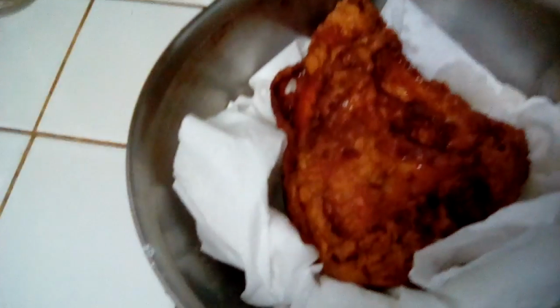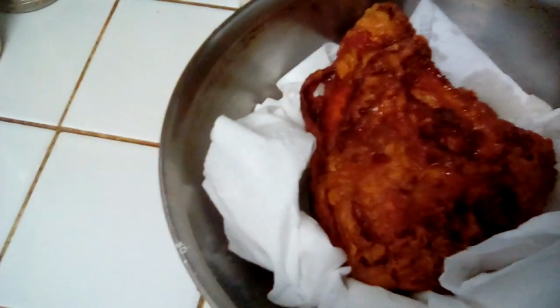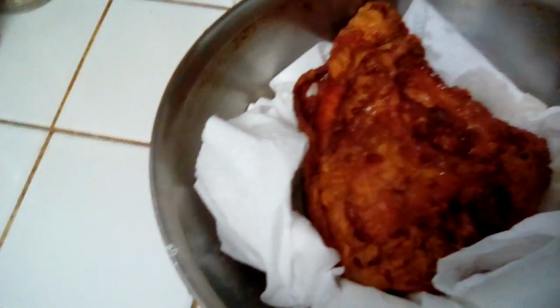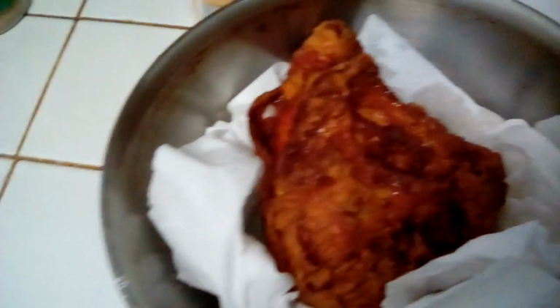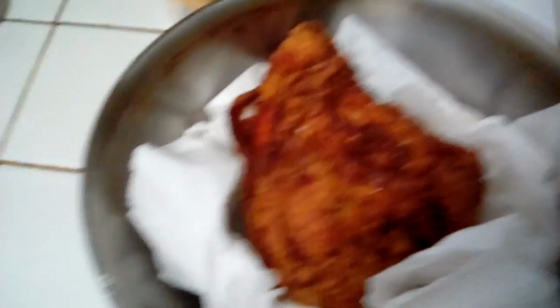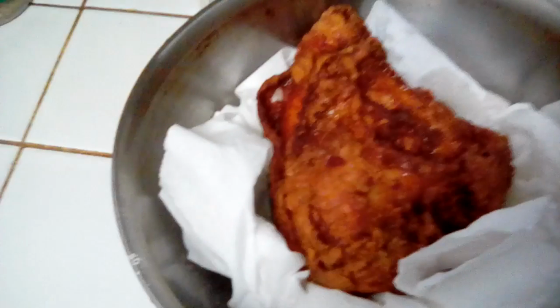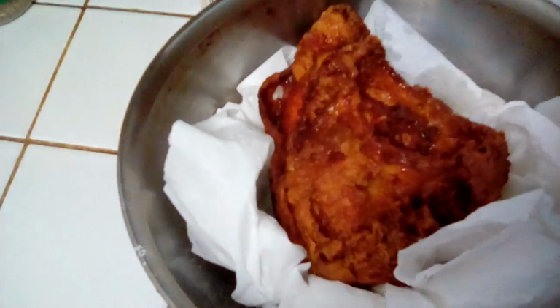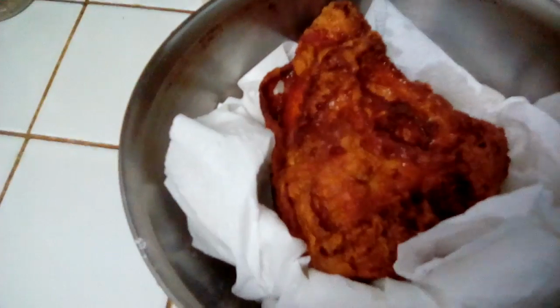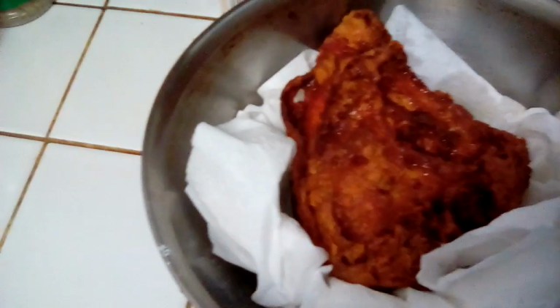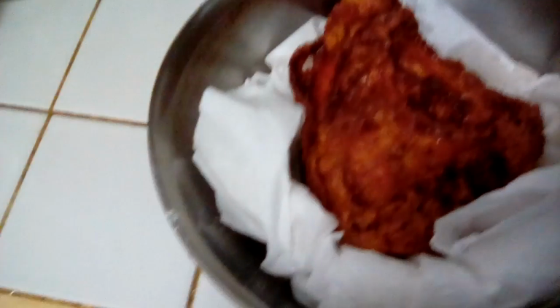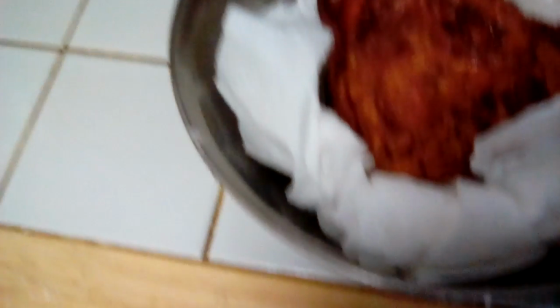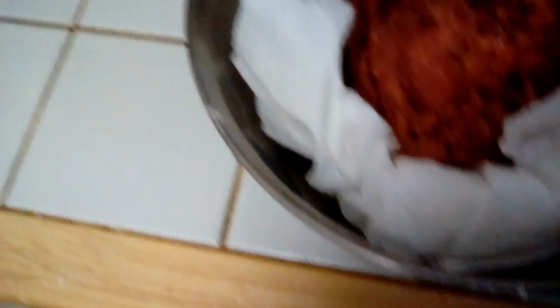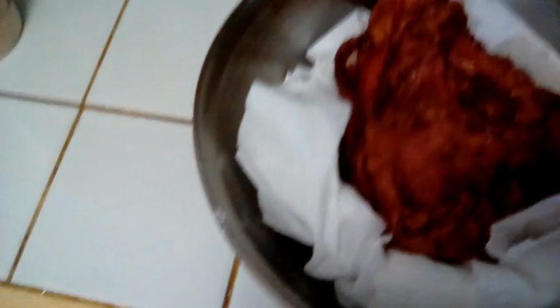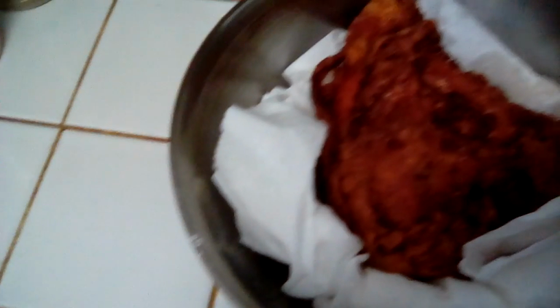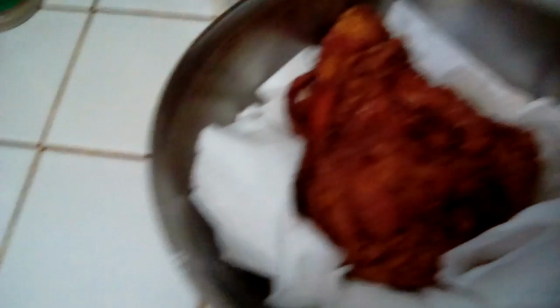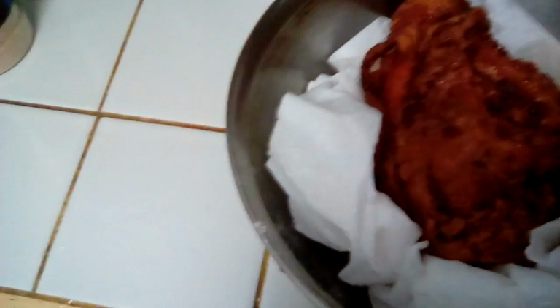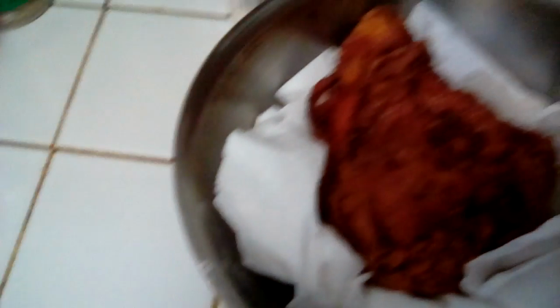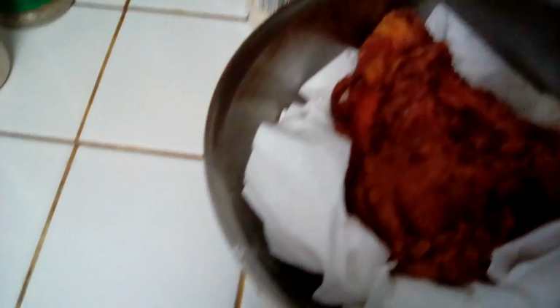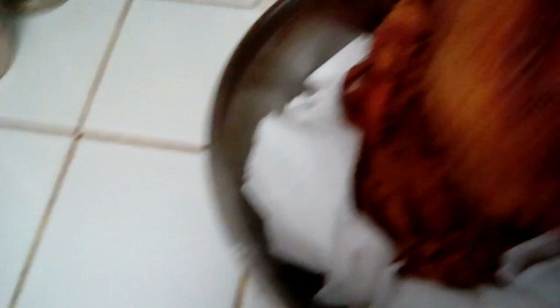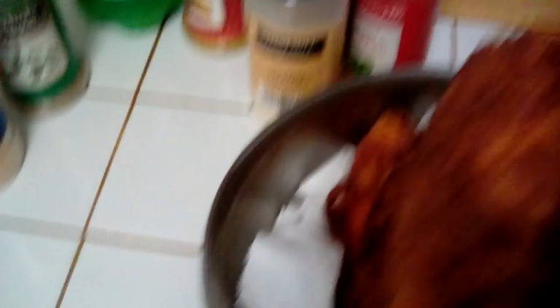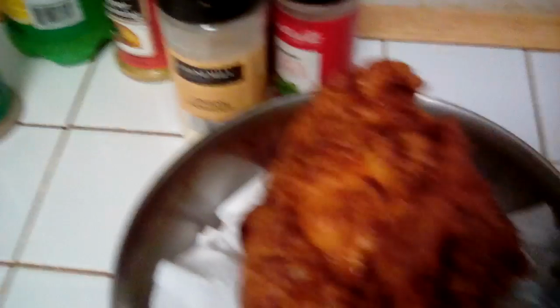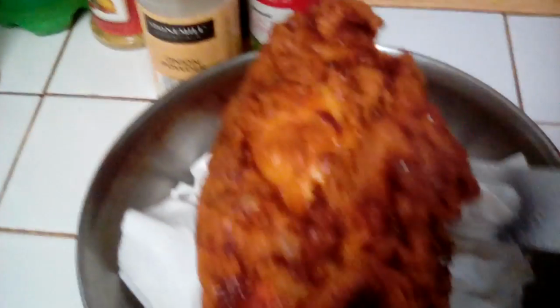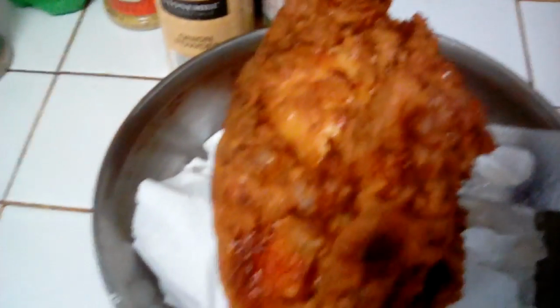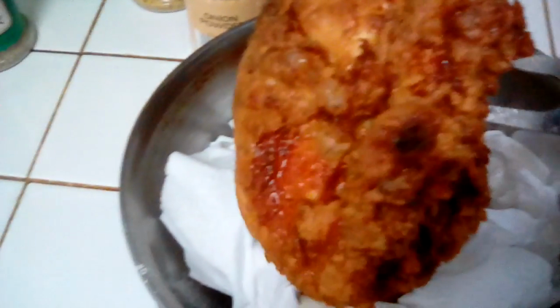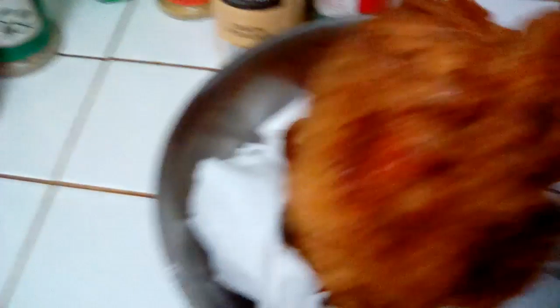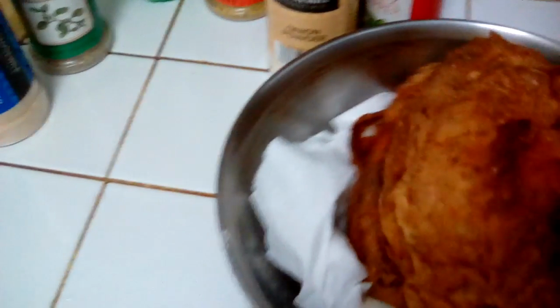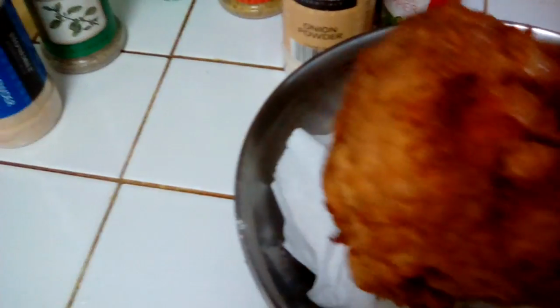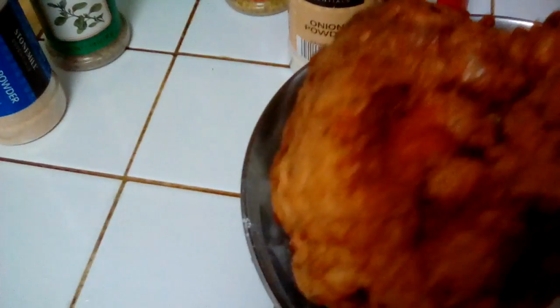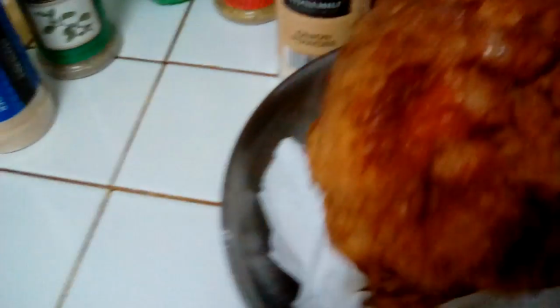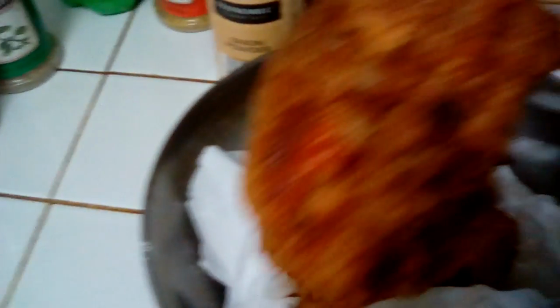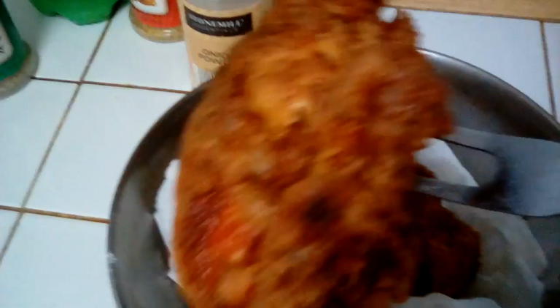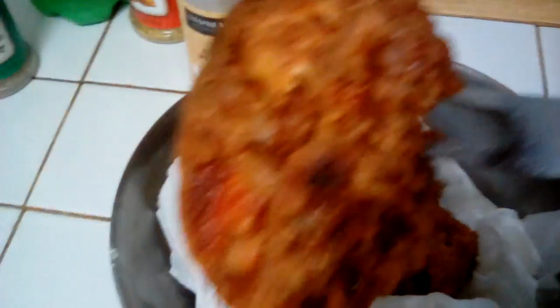Oh my gosh, look how beautiful this chicken is. It's just beautiful. It is going to taste so delicious.